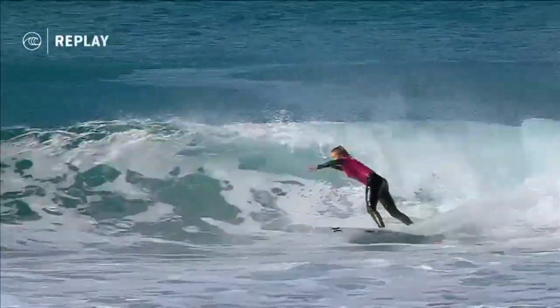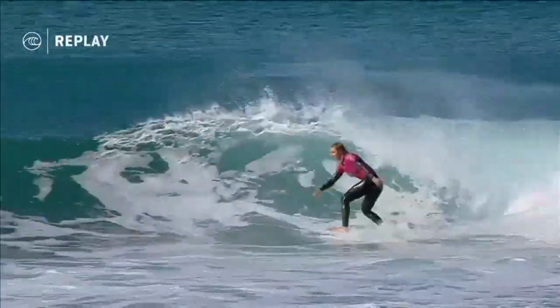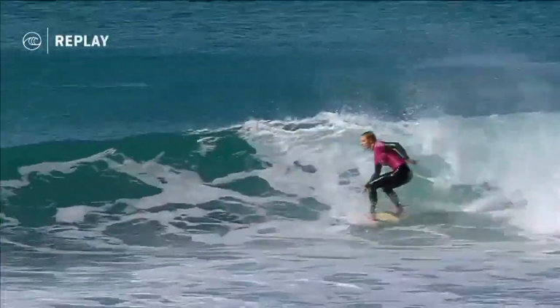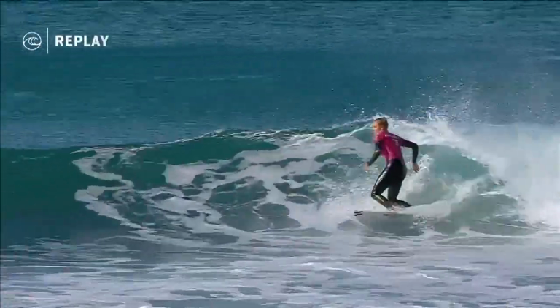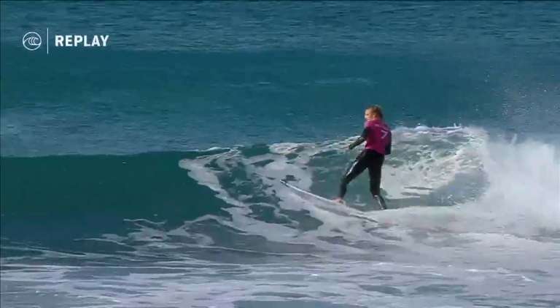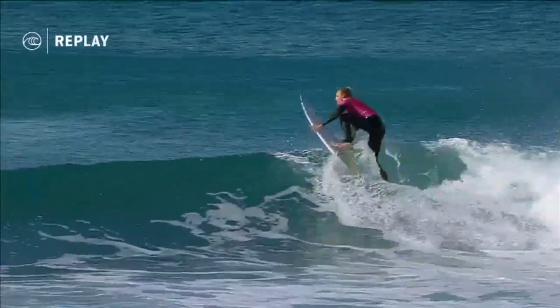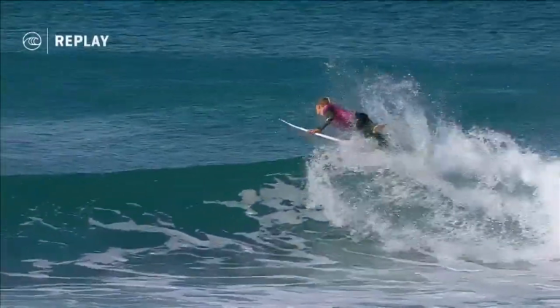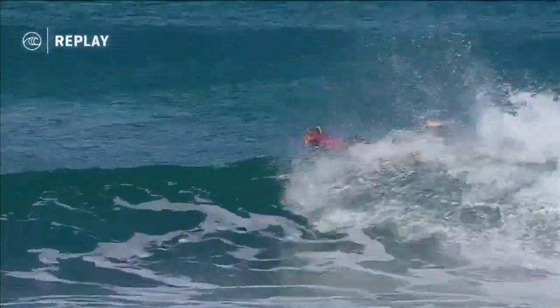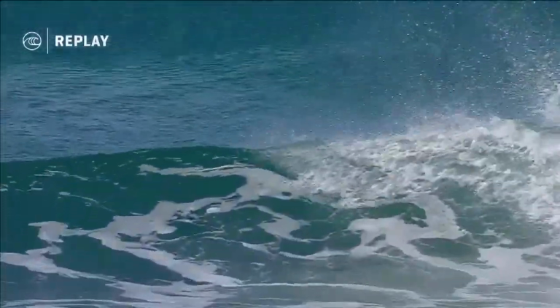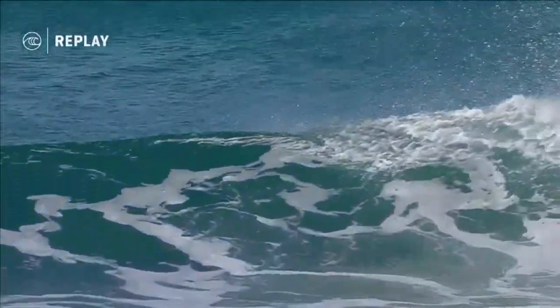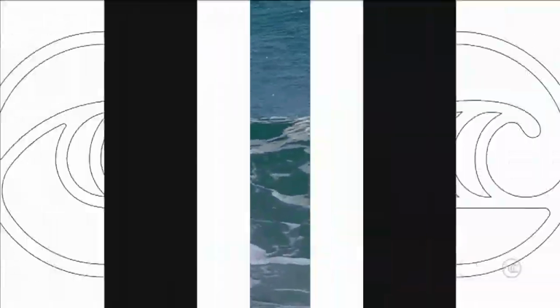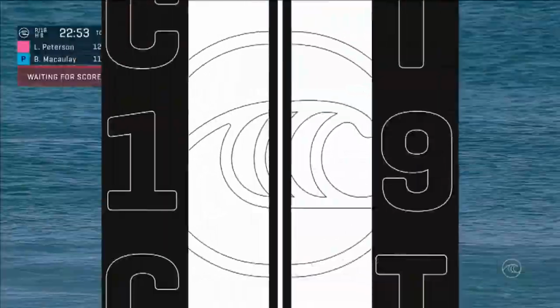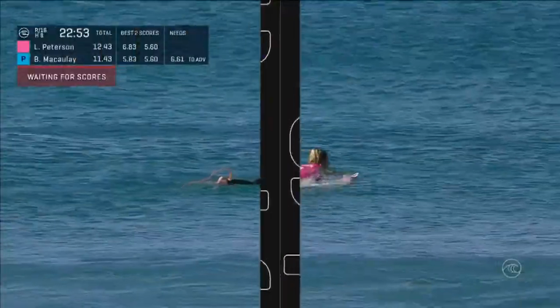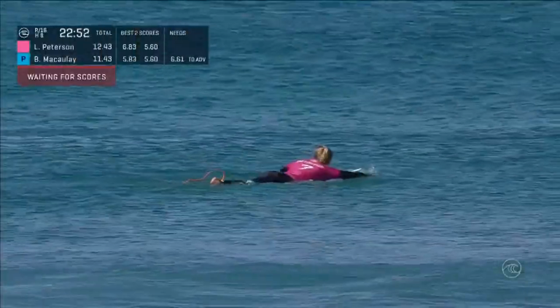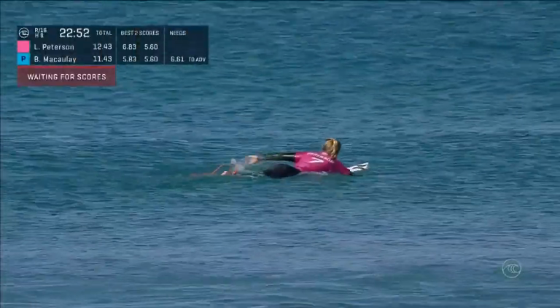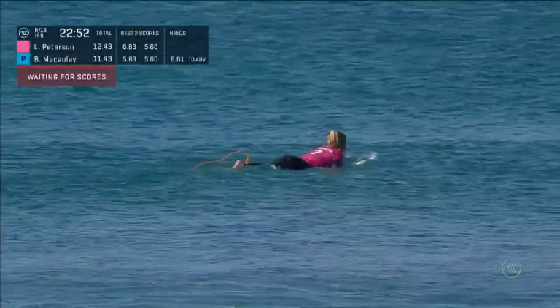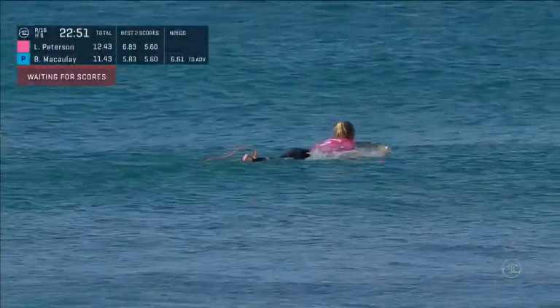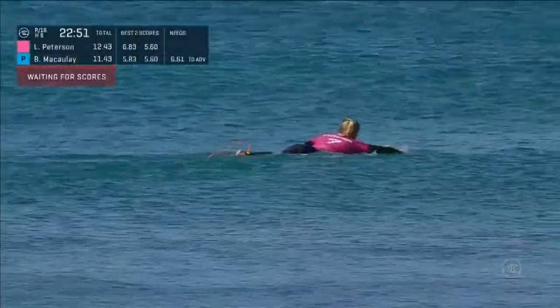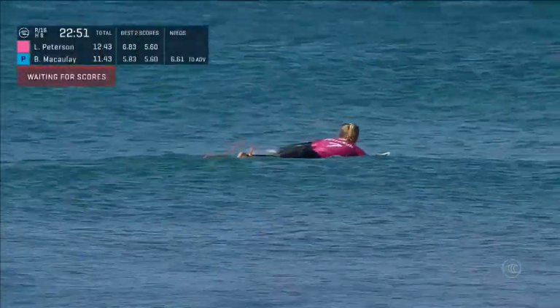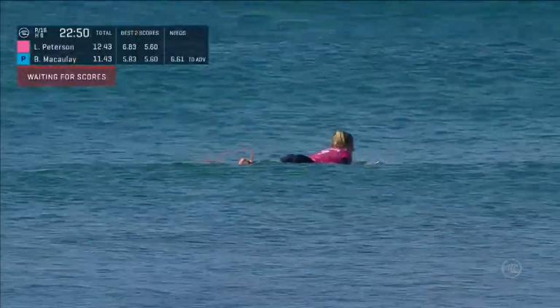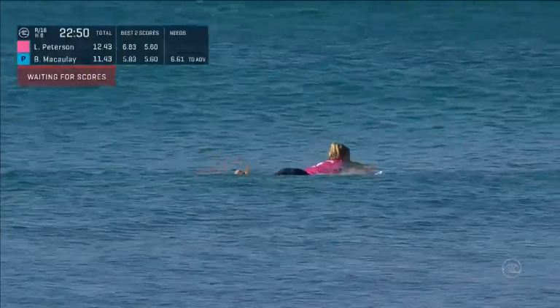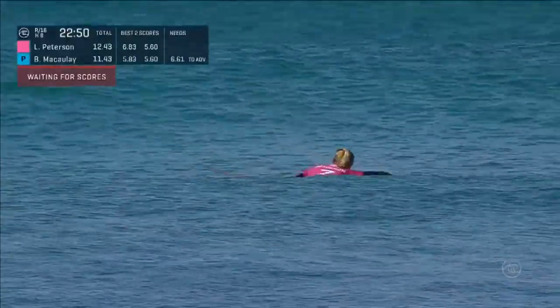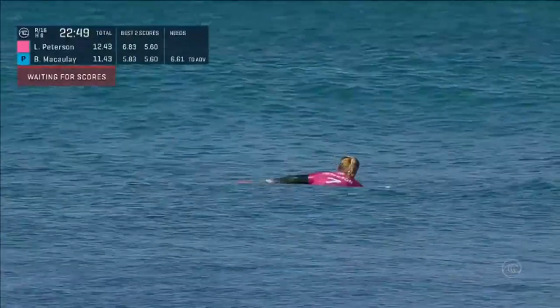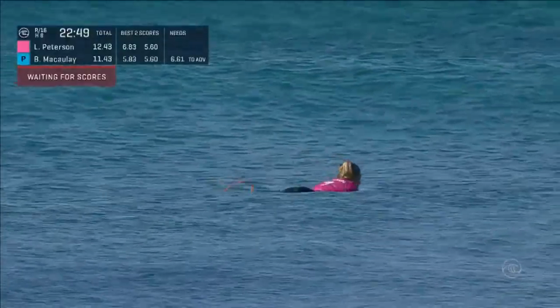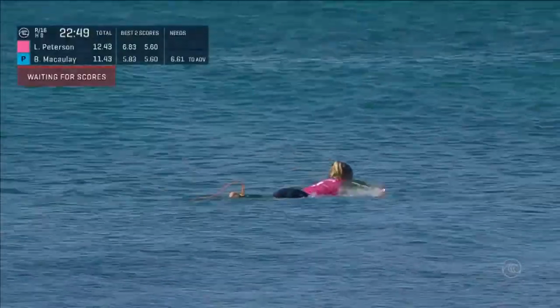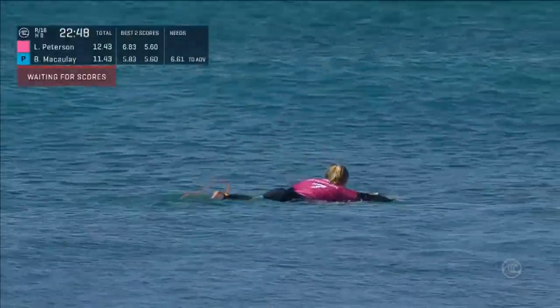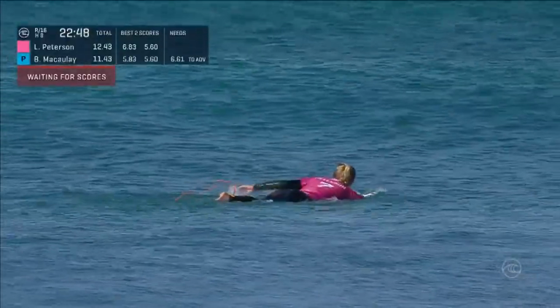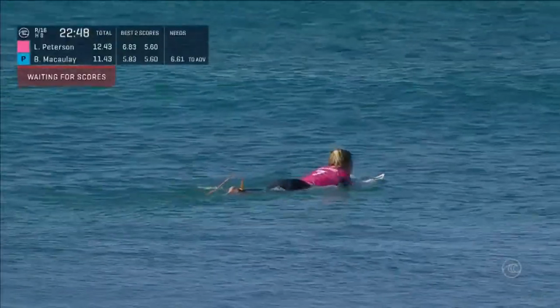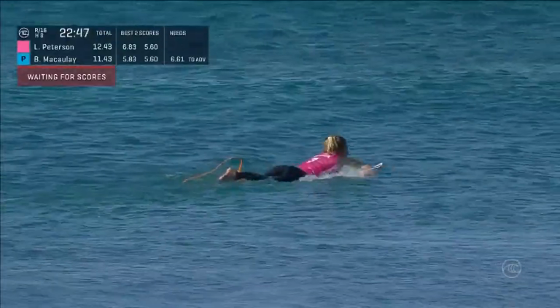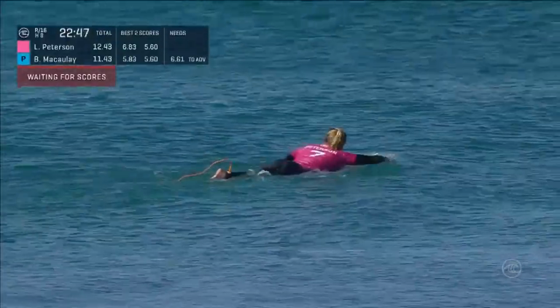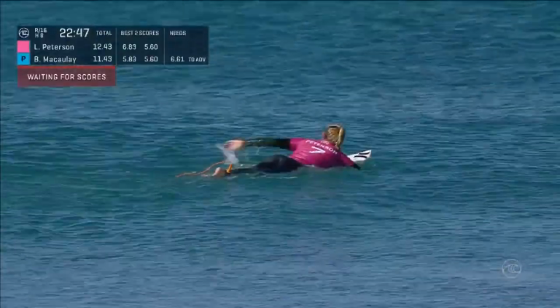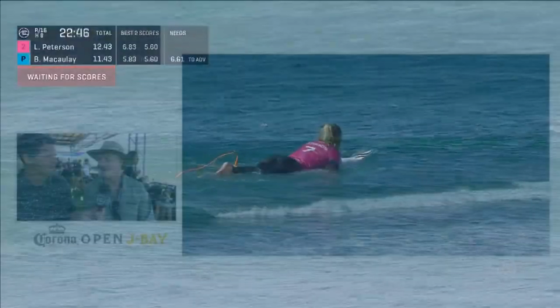Even when the waves are breaking, you can feel there's more spray than there was earlier. It looks like that wind is picking up from the offshore direction.